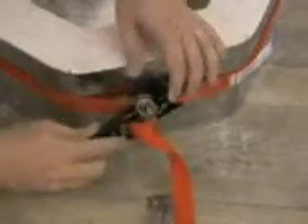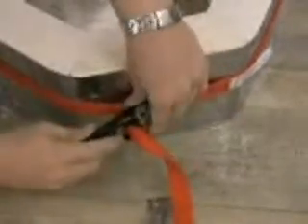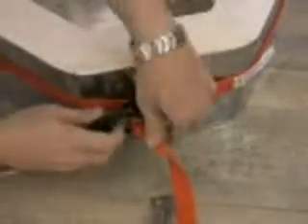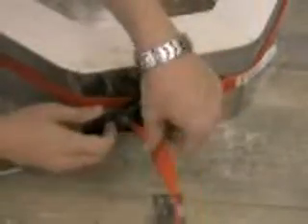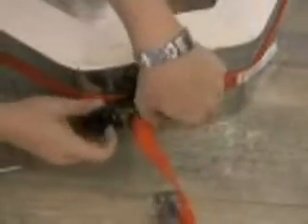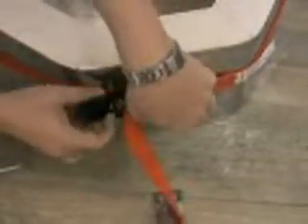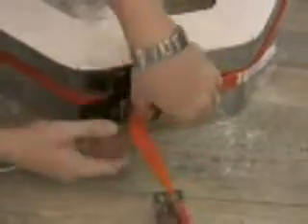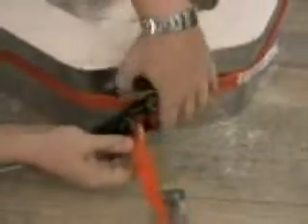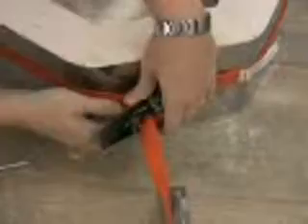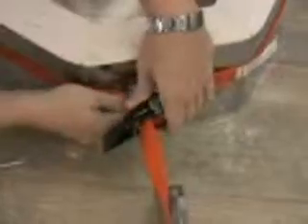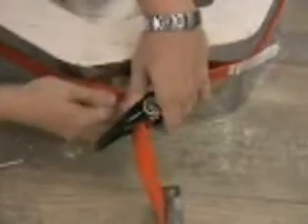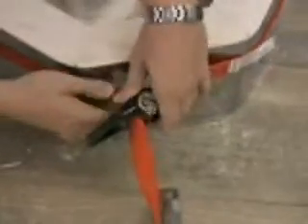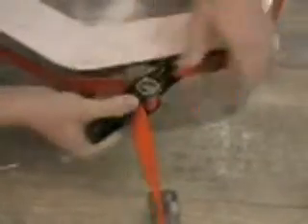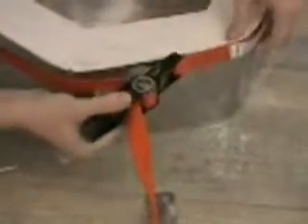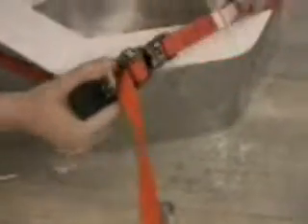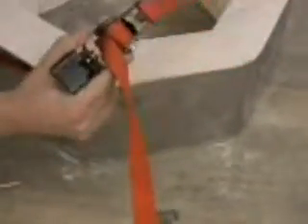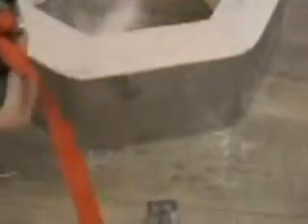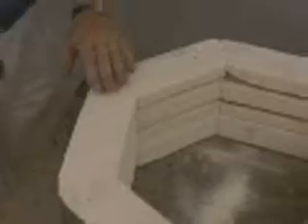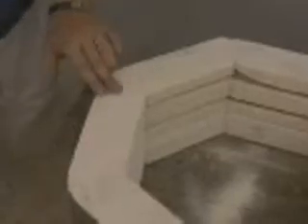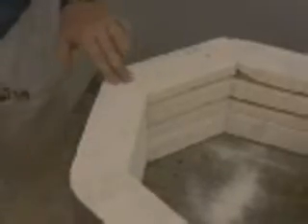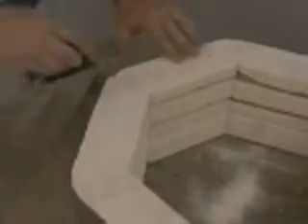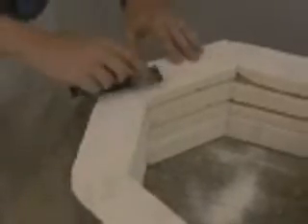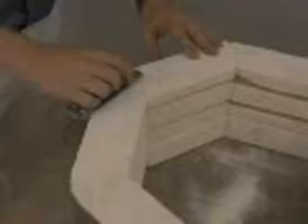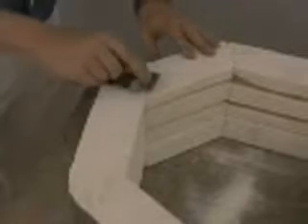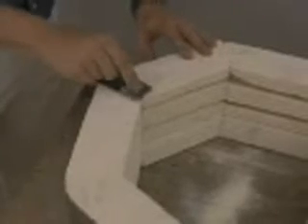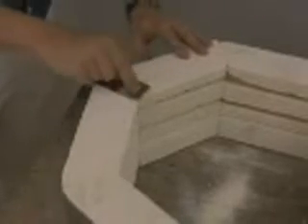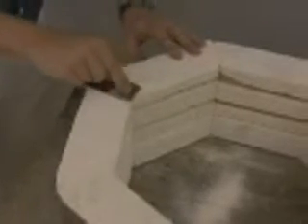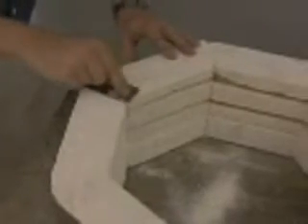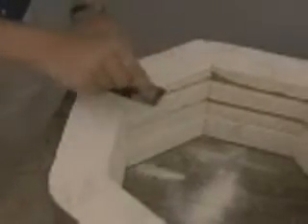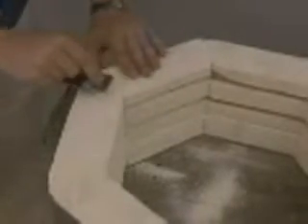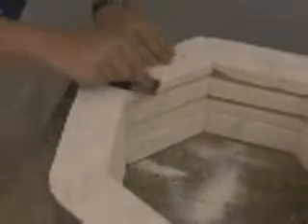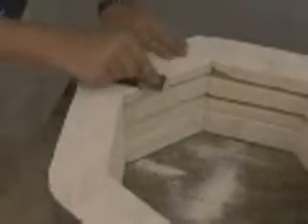Once the case tightener is removed, some sanding may be required on the height of the brick as it's replaced. To do this, just feel the edges between the two bricks and use the sanding block to remove the amount of brick needed to make it a smooth and even surface.